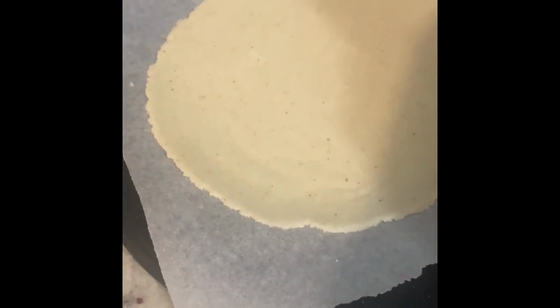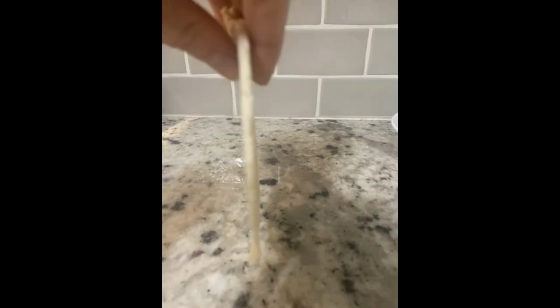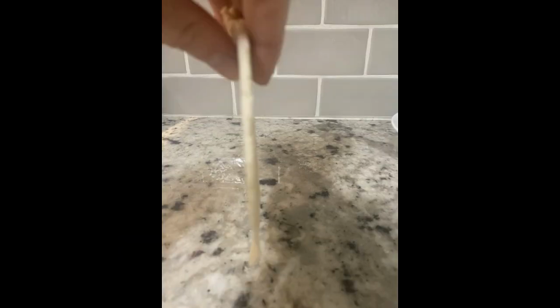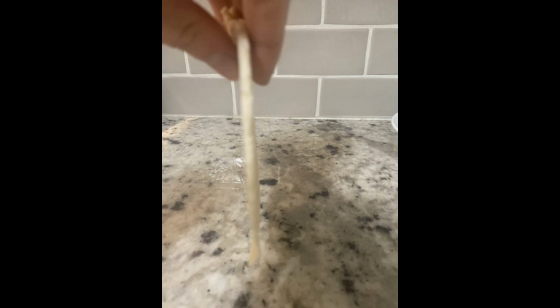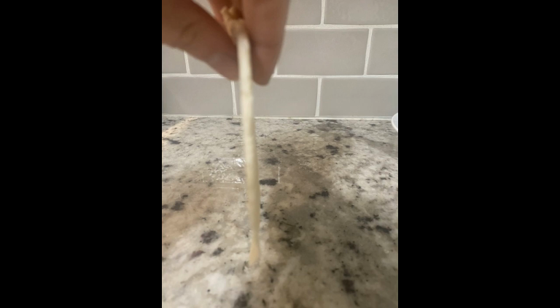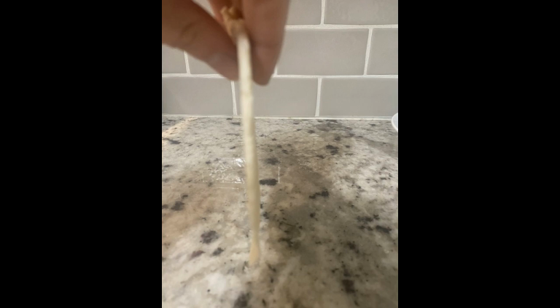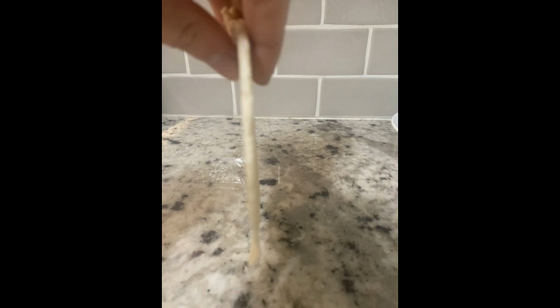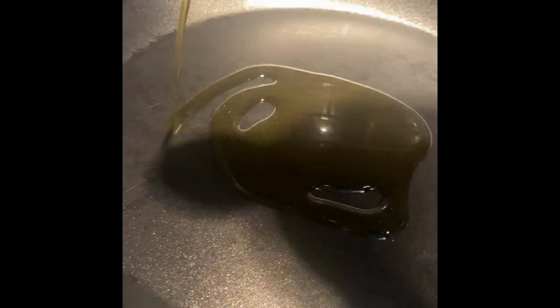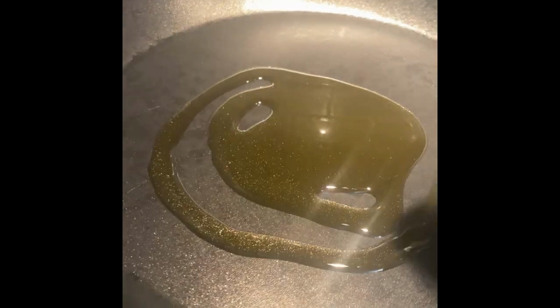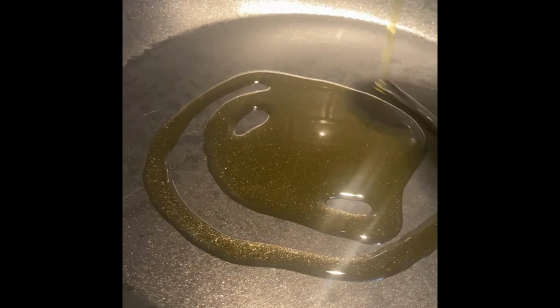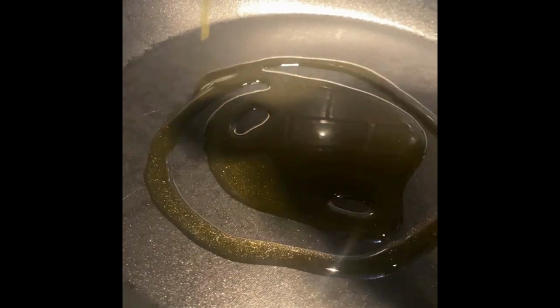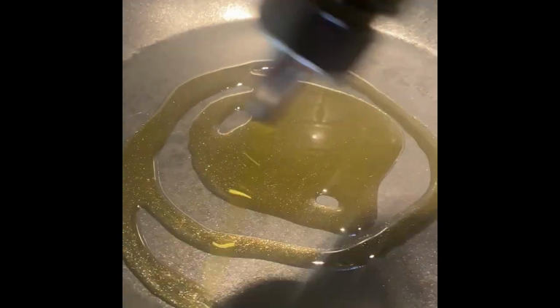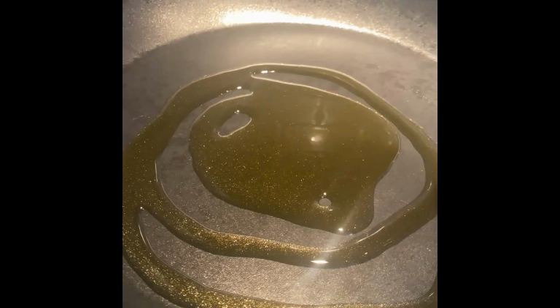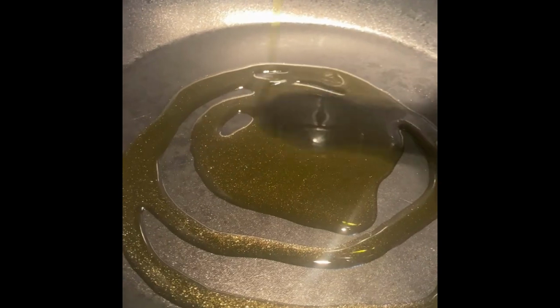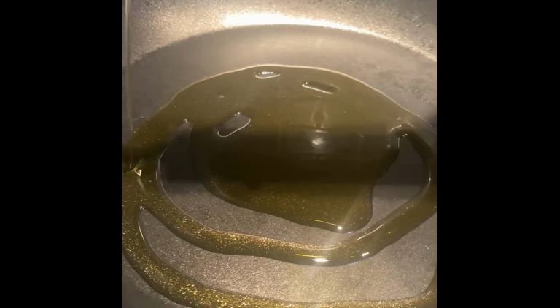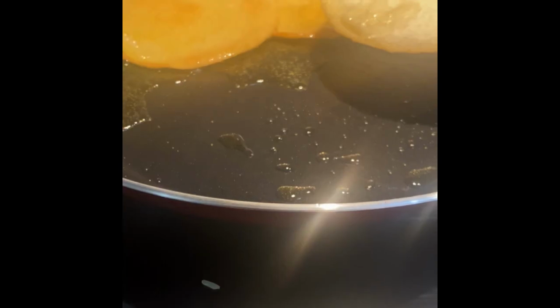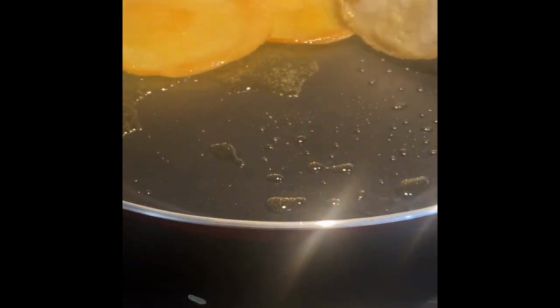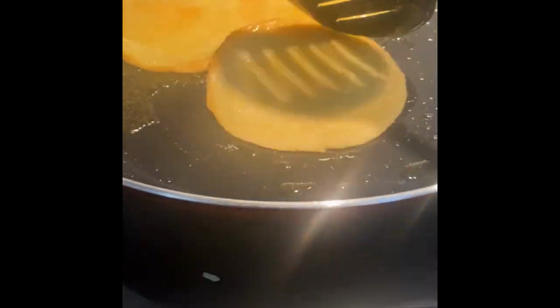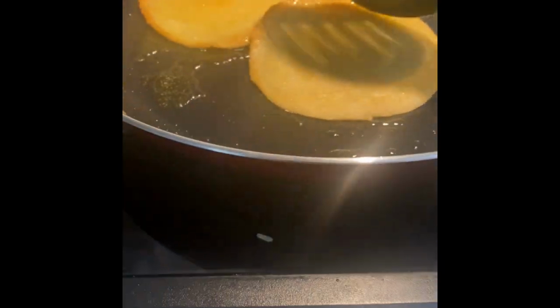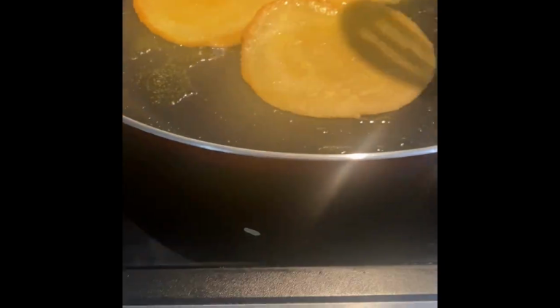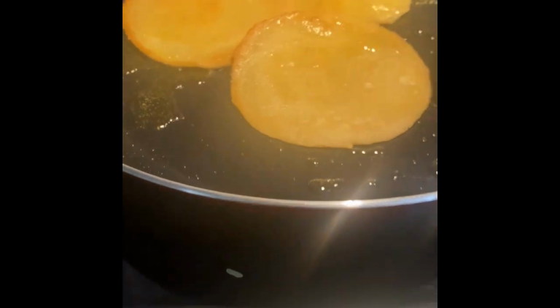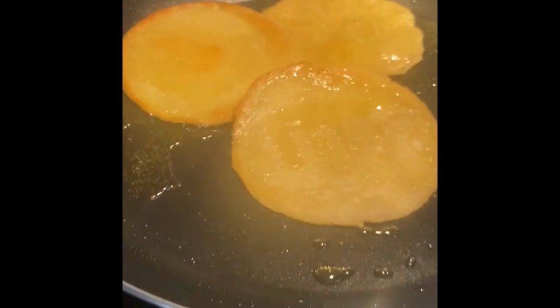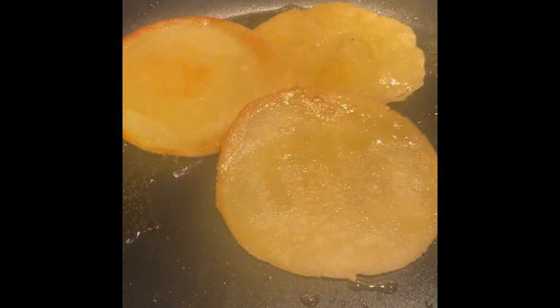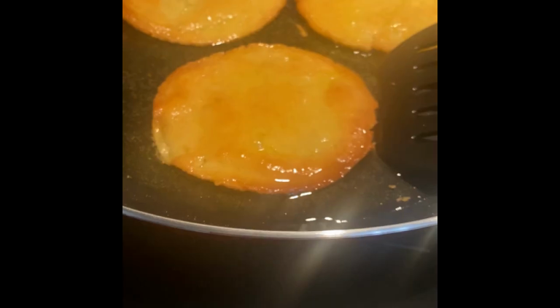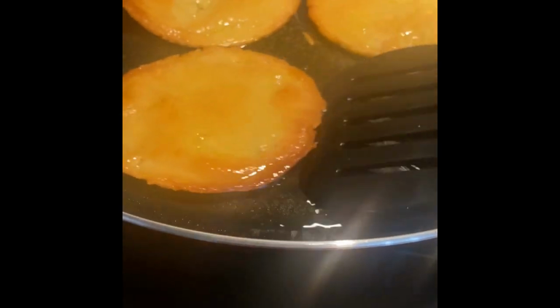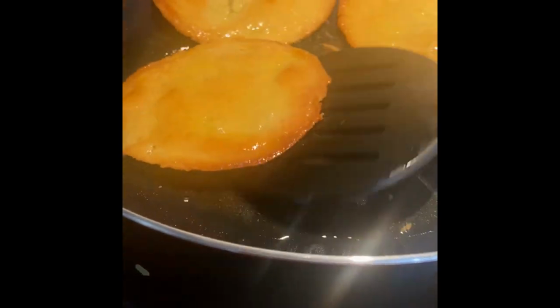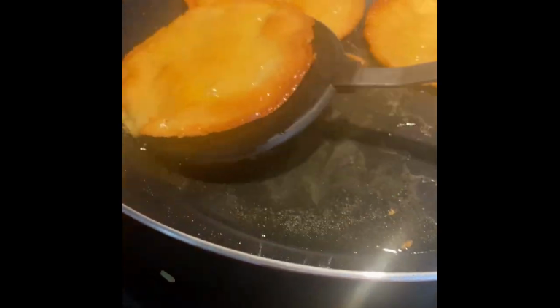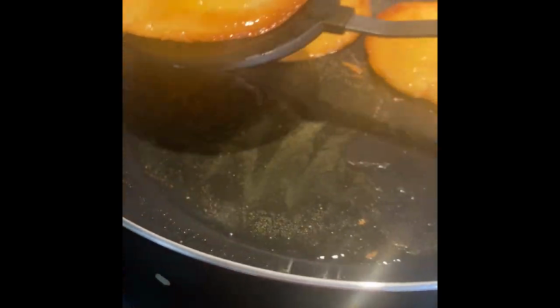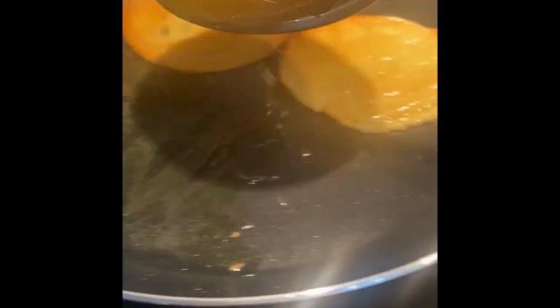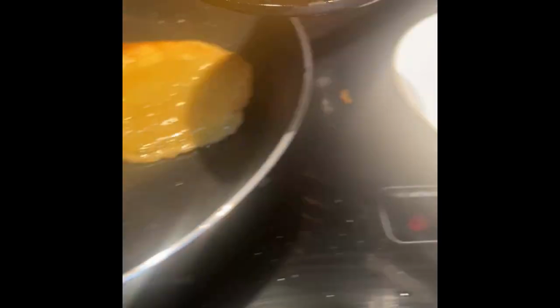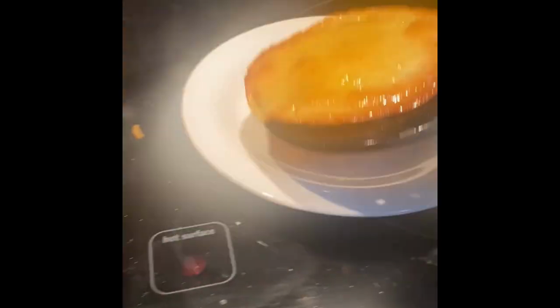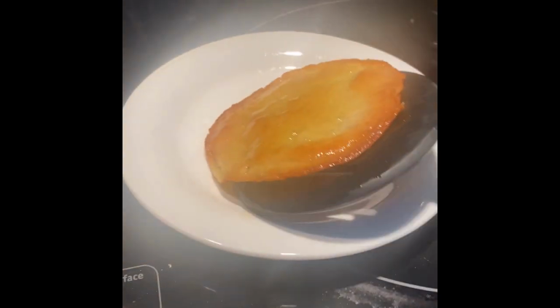Then fry it up on both sides a little bit. You can keep flipping it over and over again if you need to, just till you get a little bit of sort of a medium brown on there. After that you're all done.